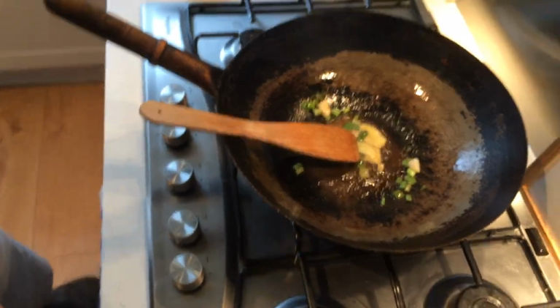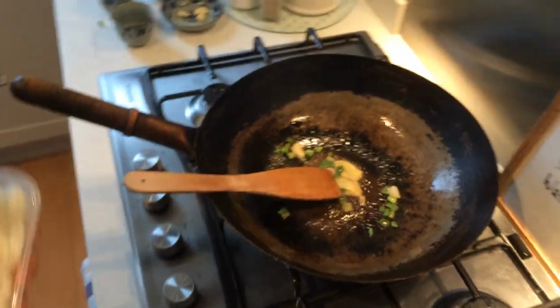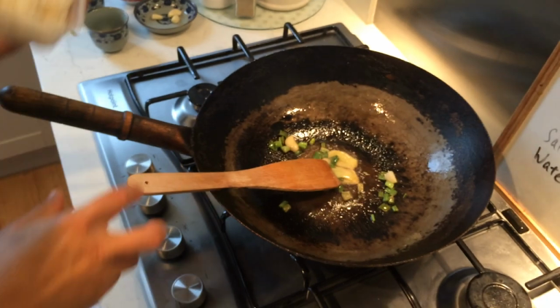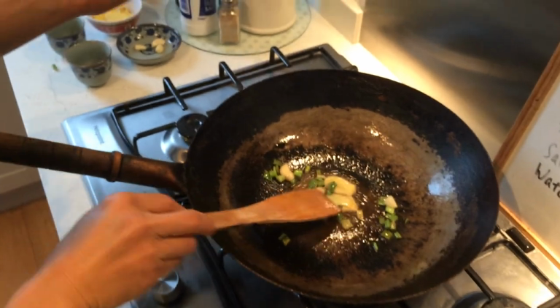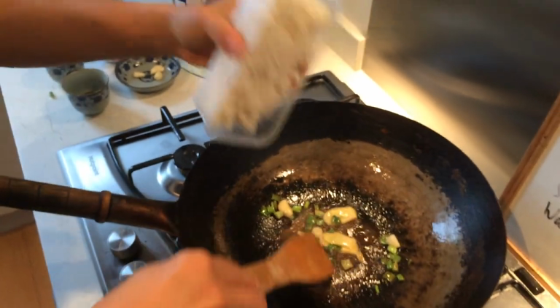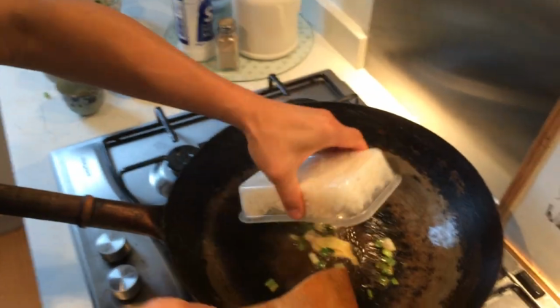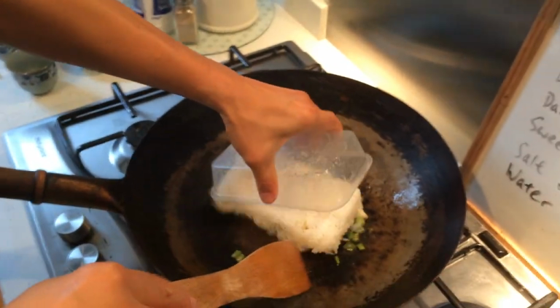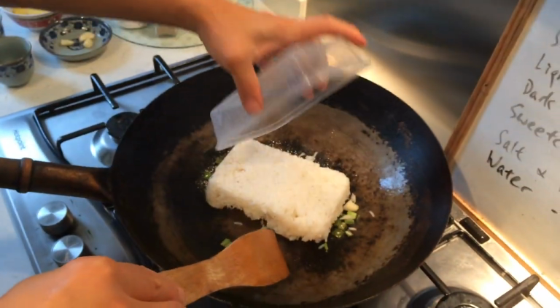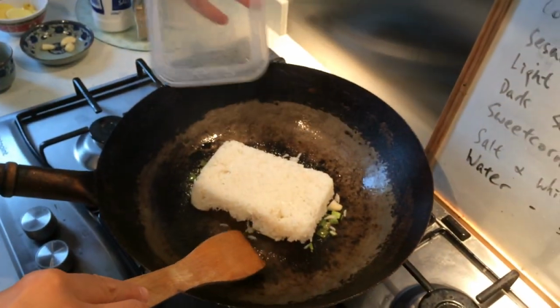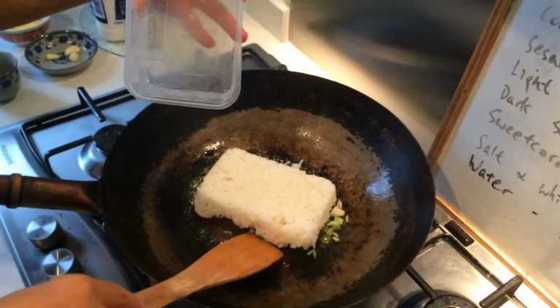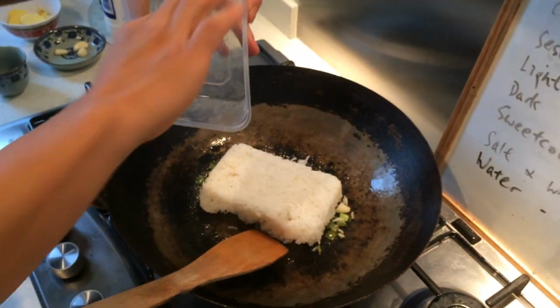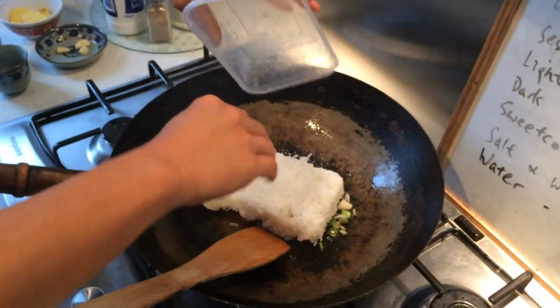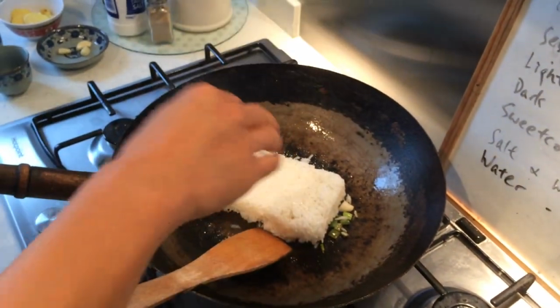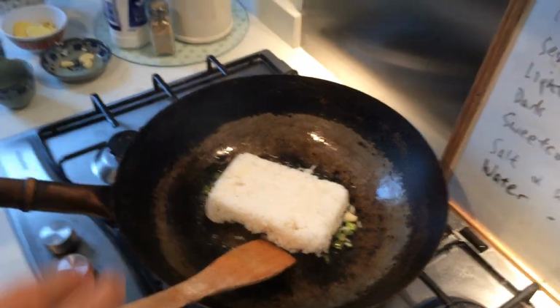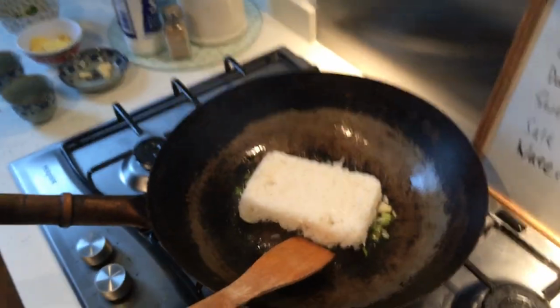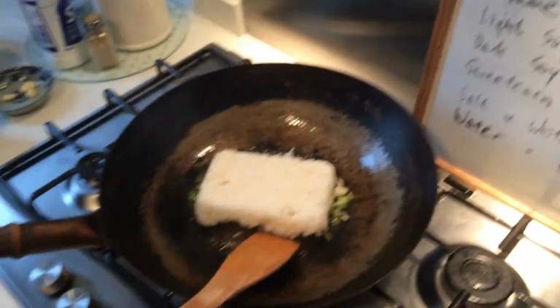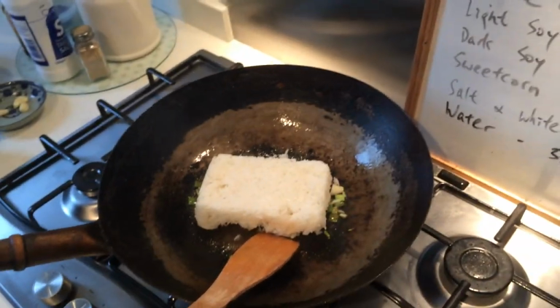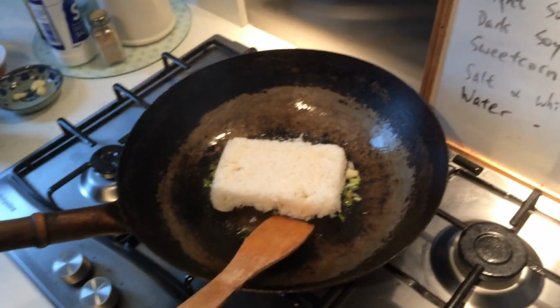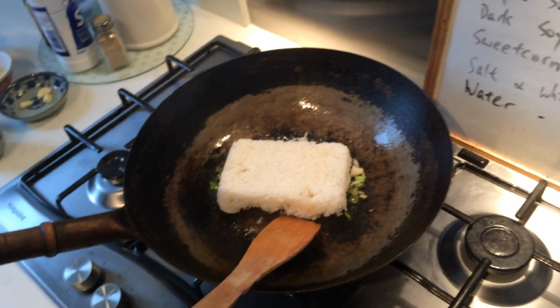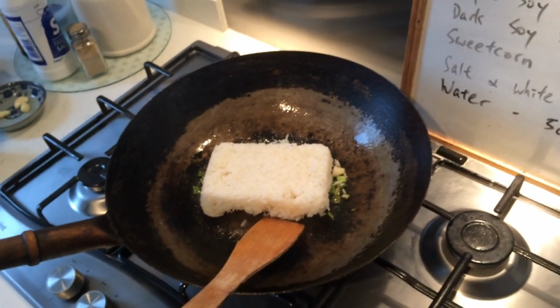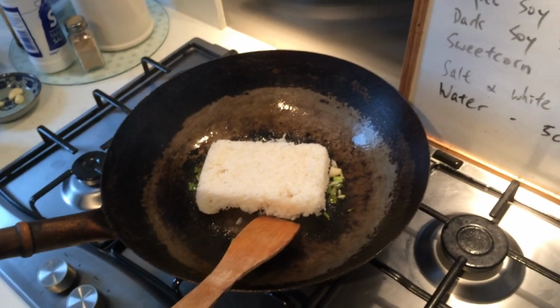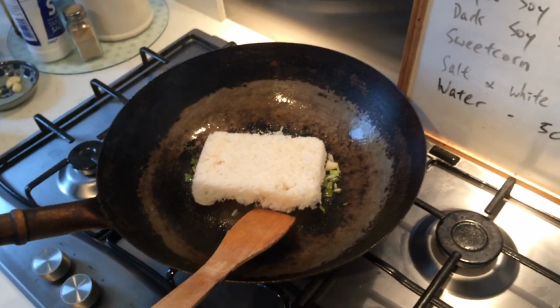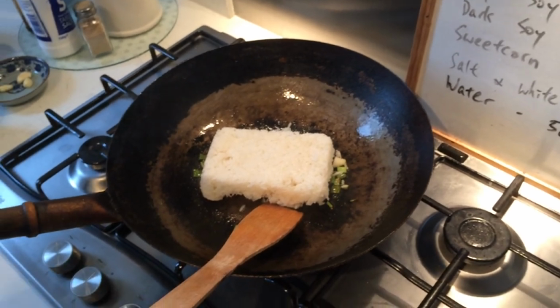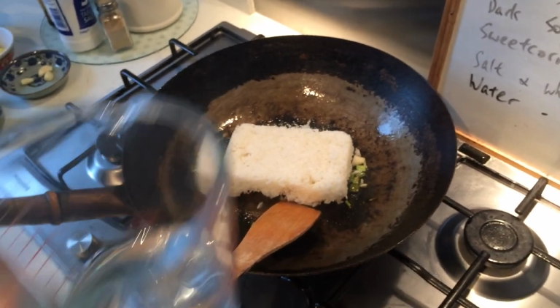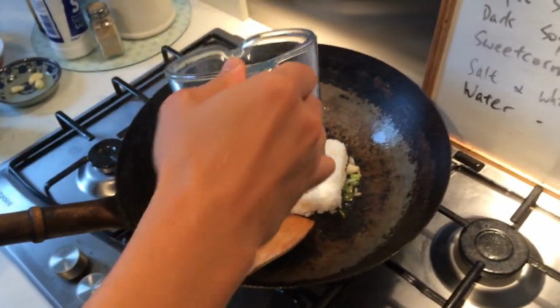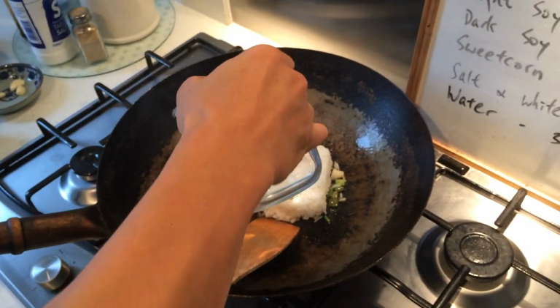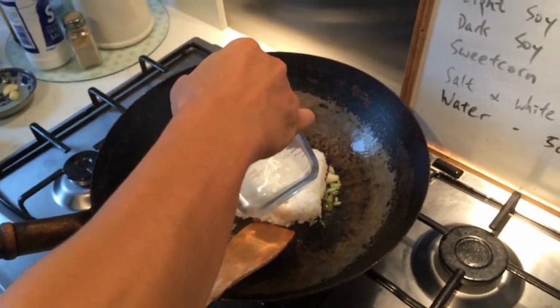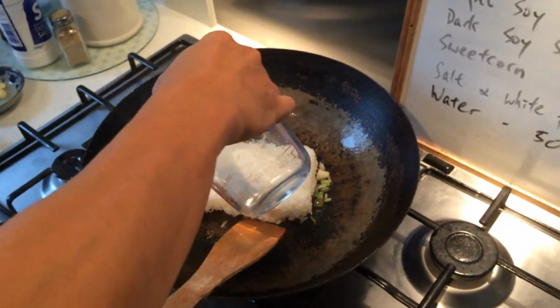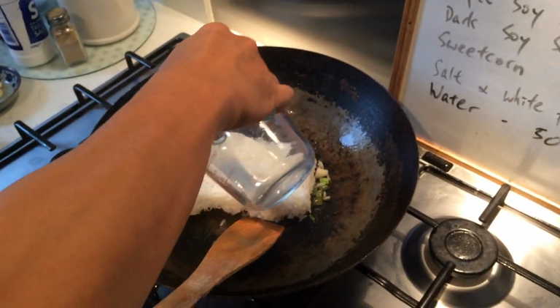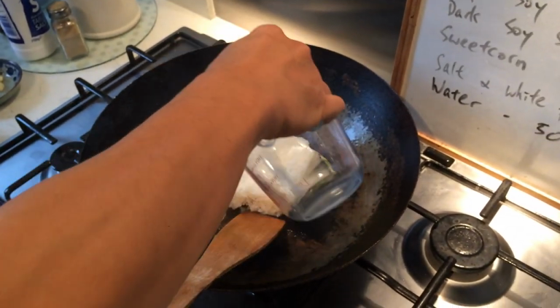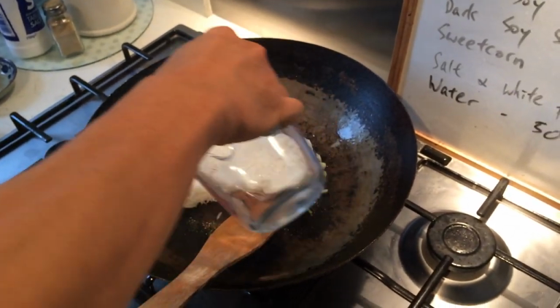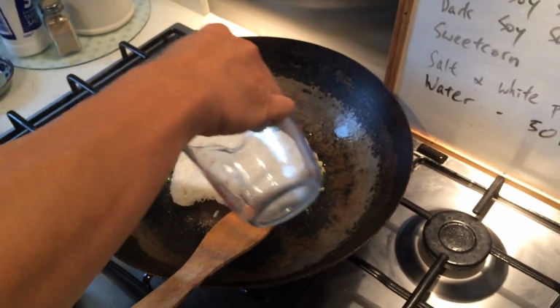And then put the rice in. Add some water so that you can just press down with it.